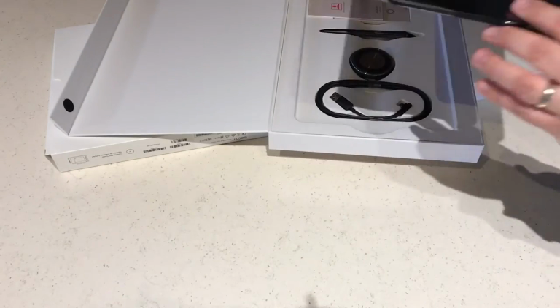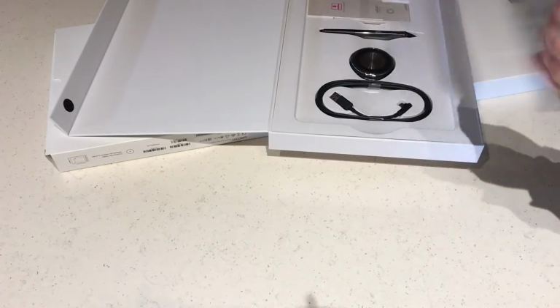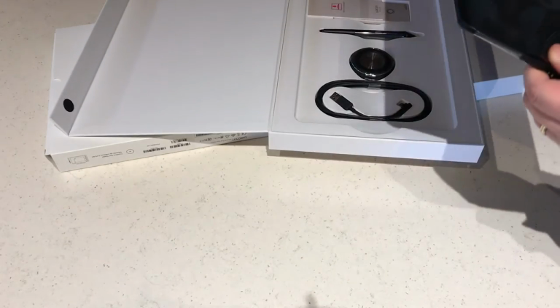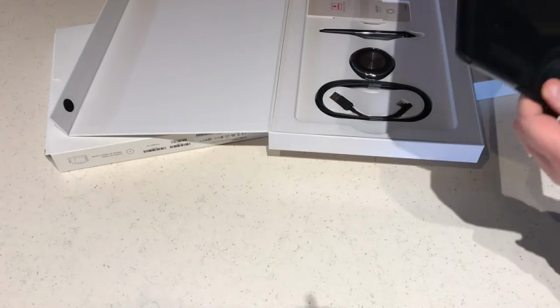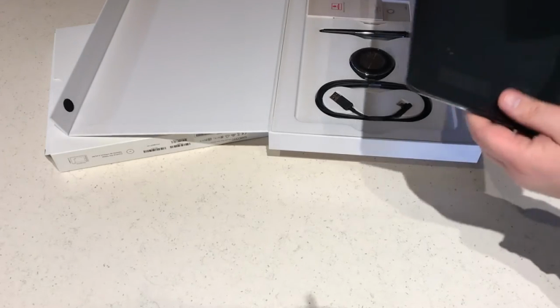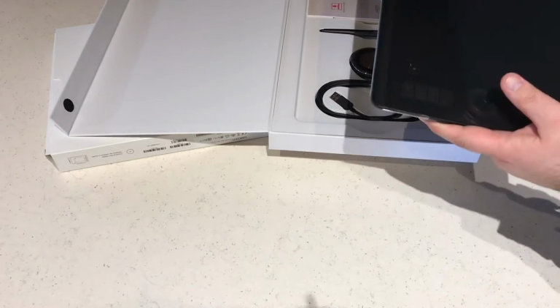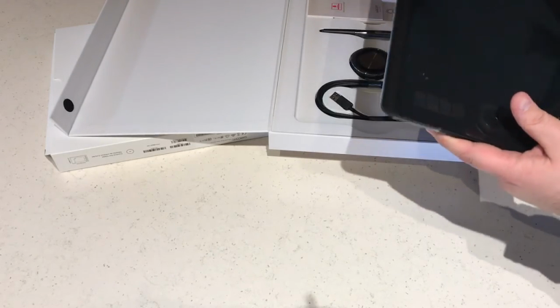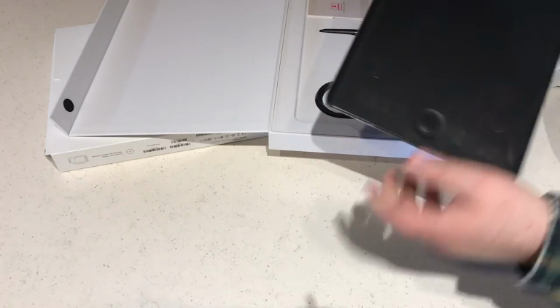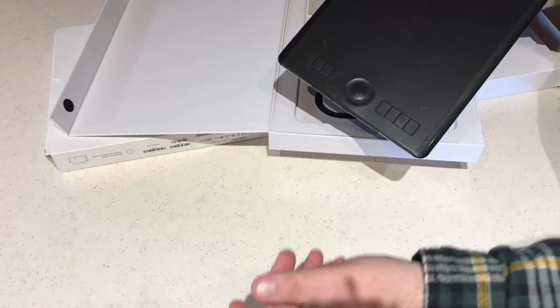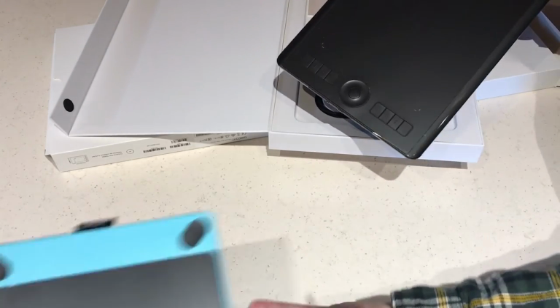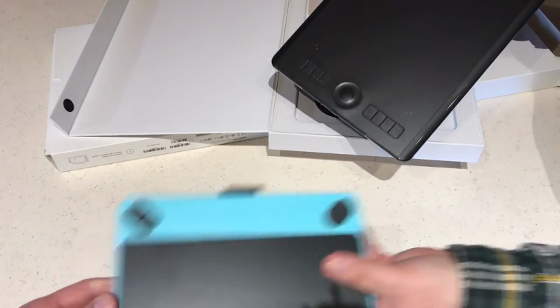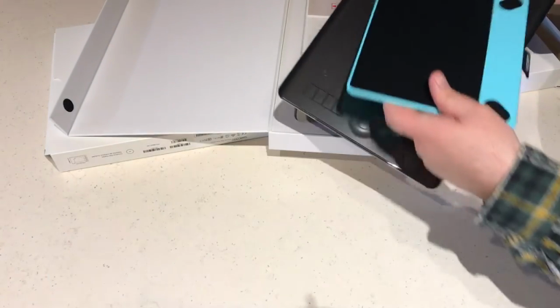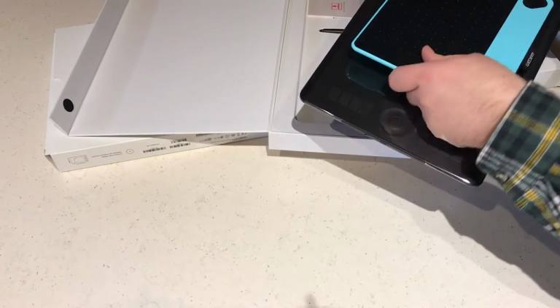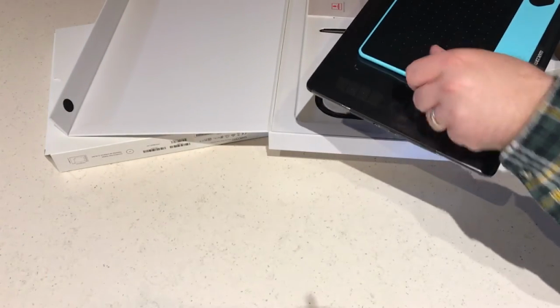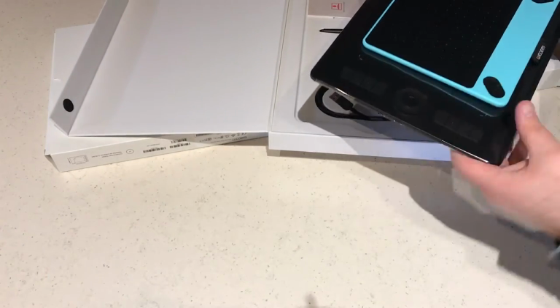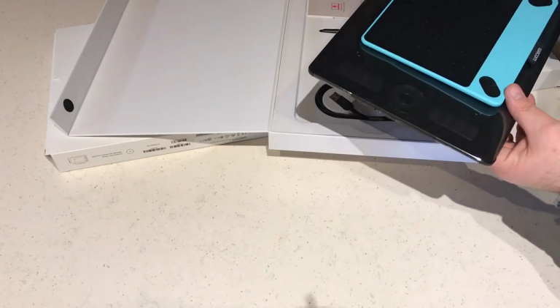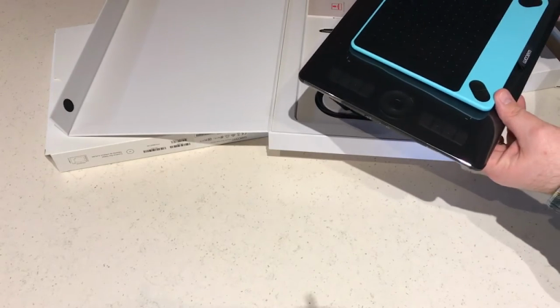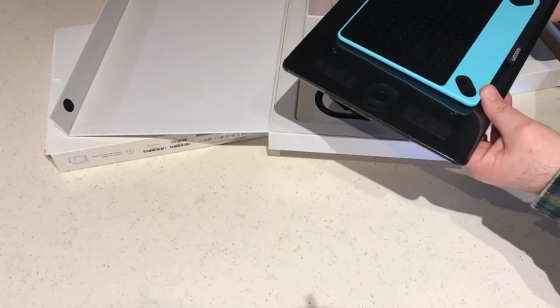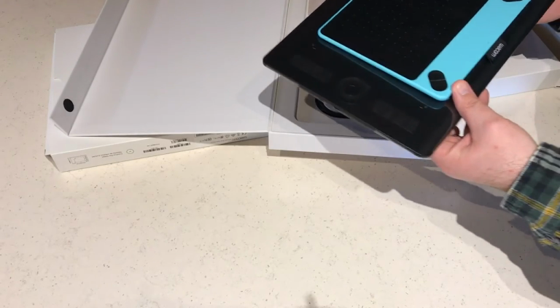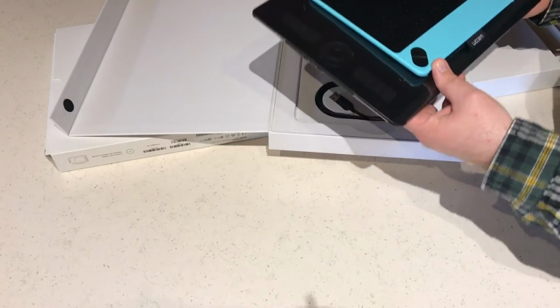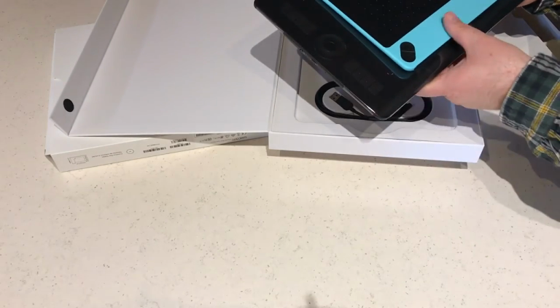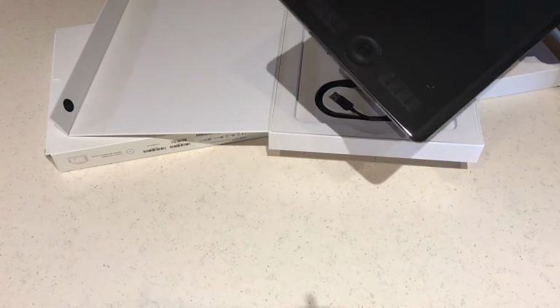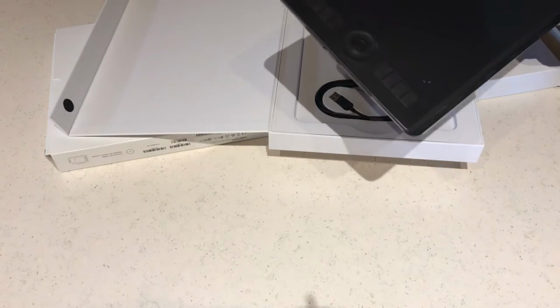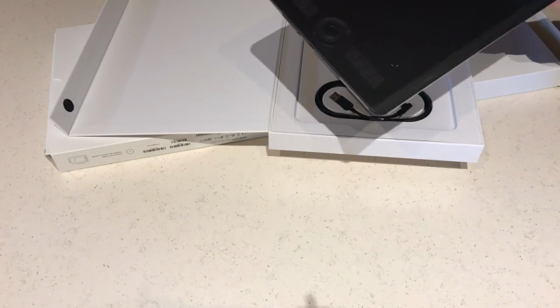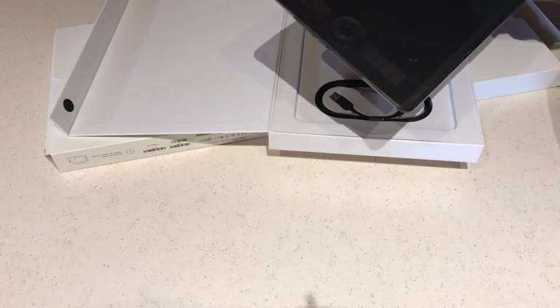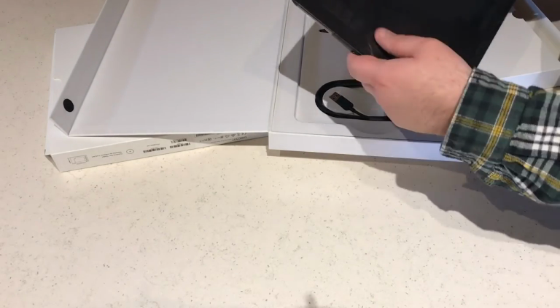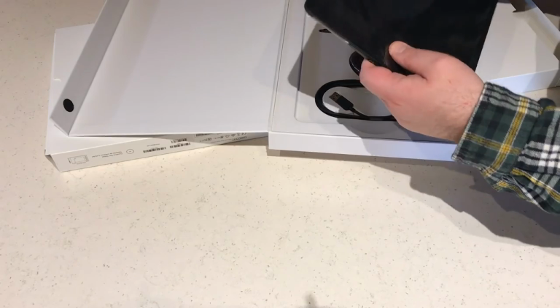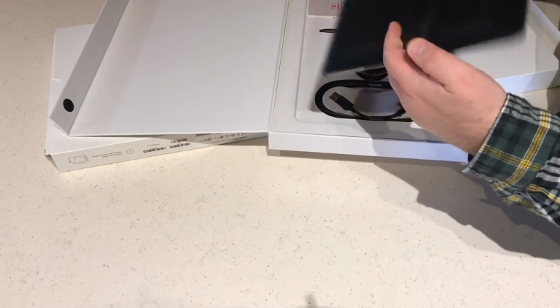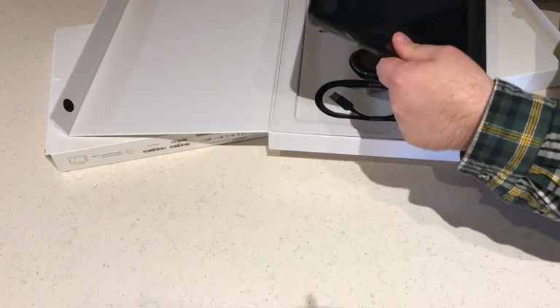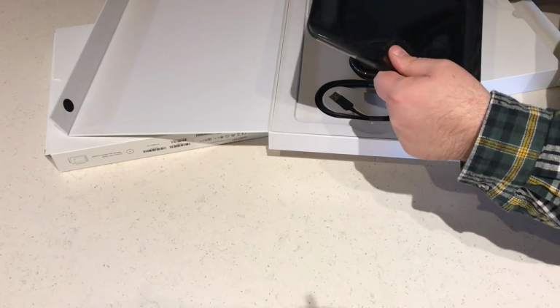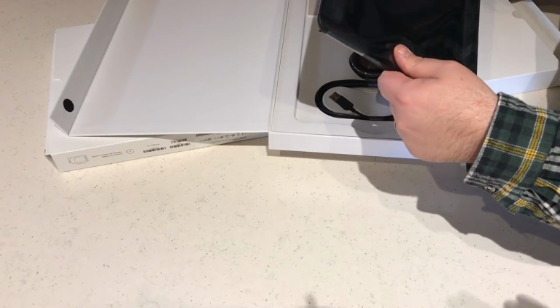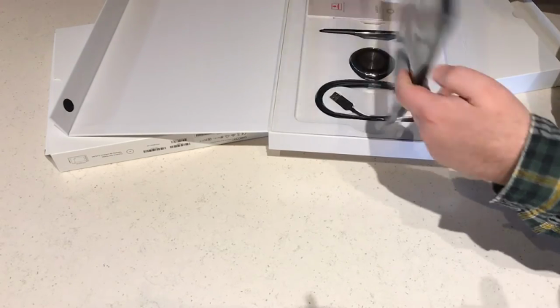To give you a sense of the size, it's quite a bit bigger than the regular Draw Edition. There are a ton more controls available to you on the Intuos Pro.